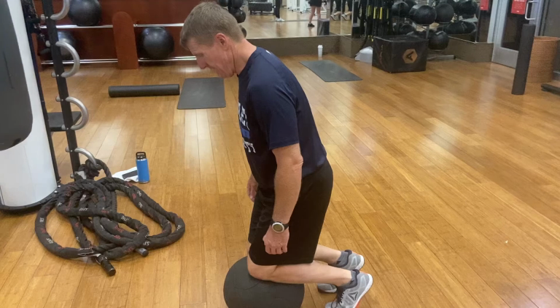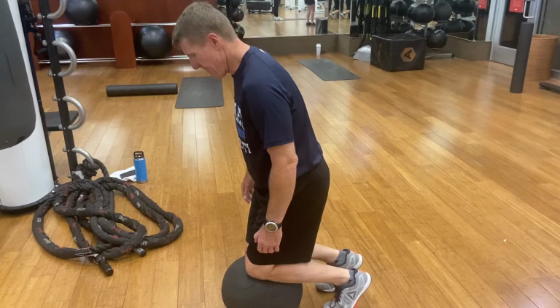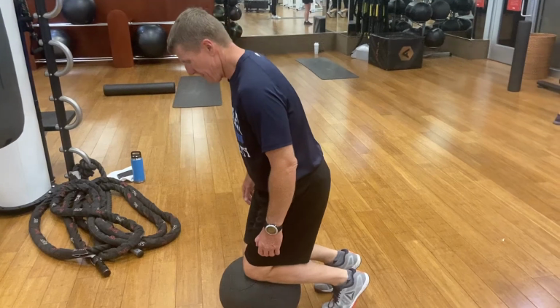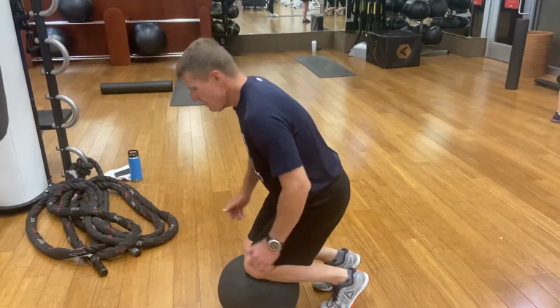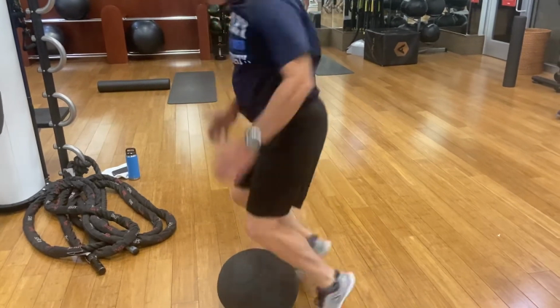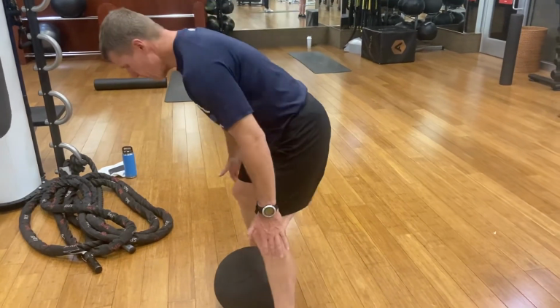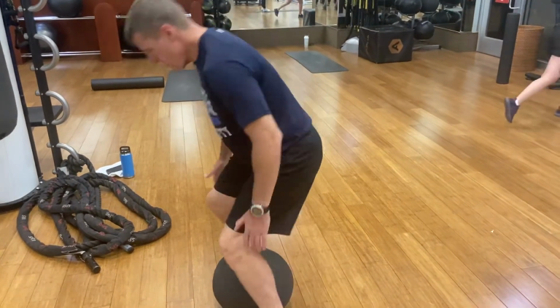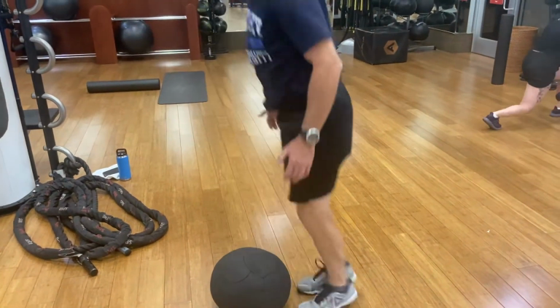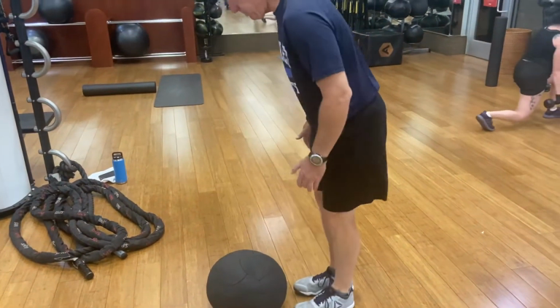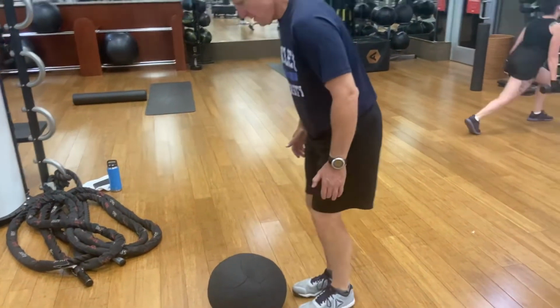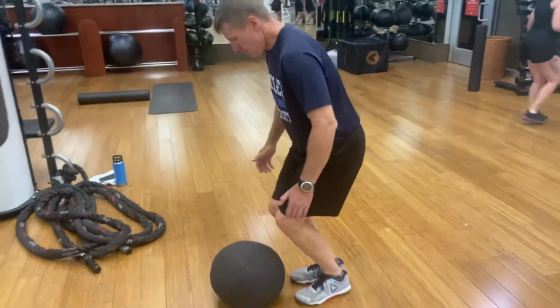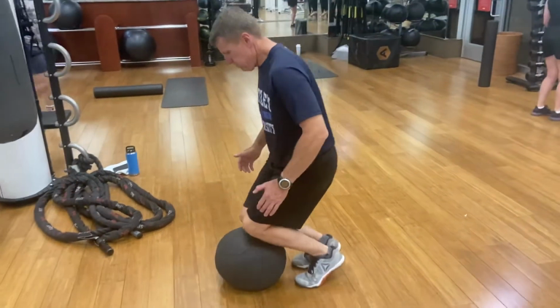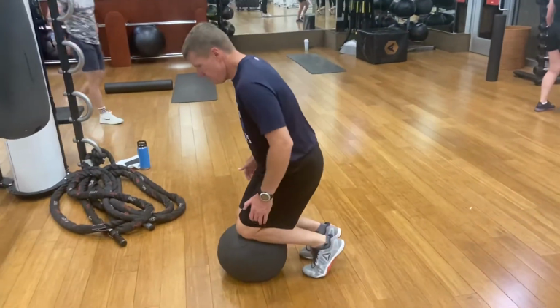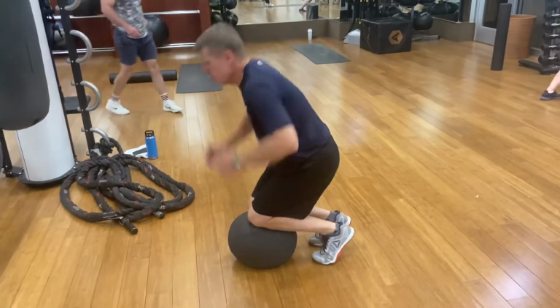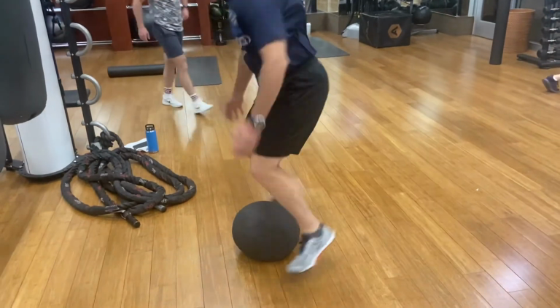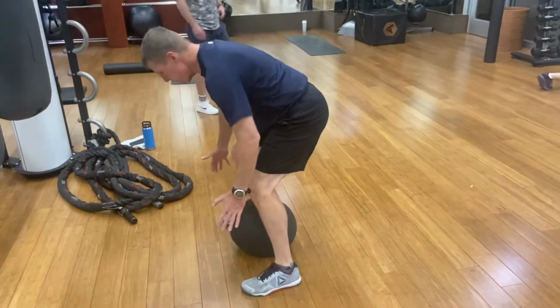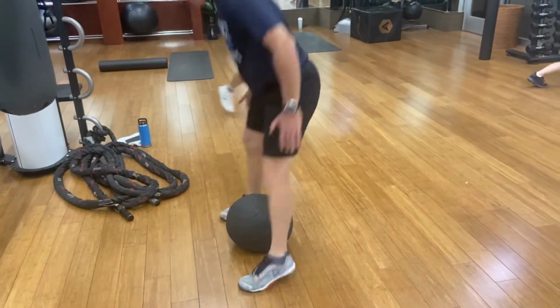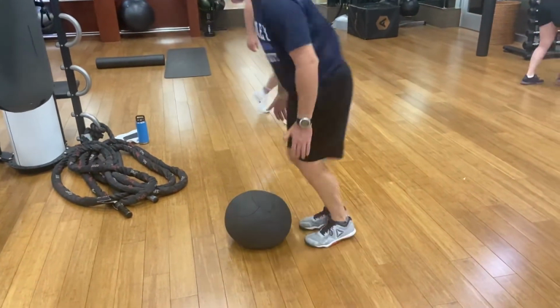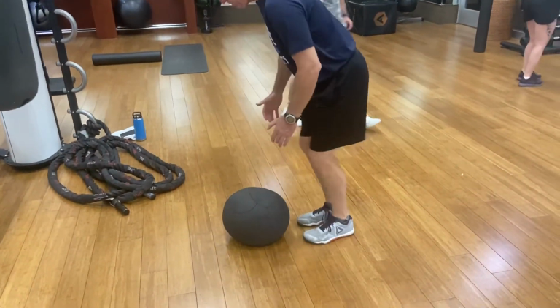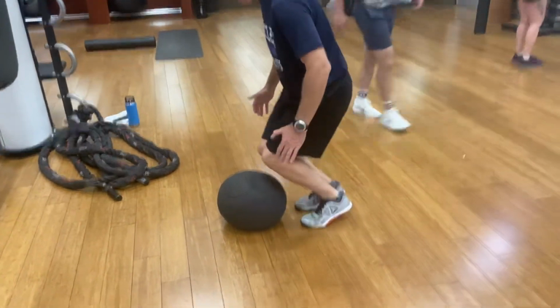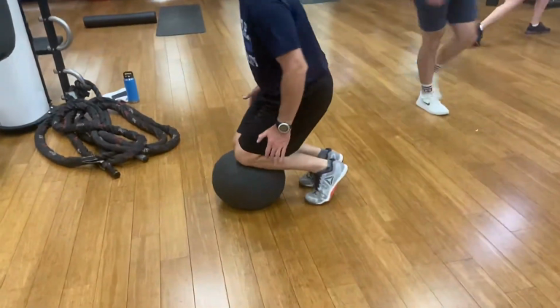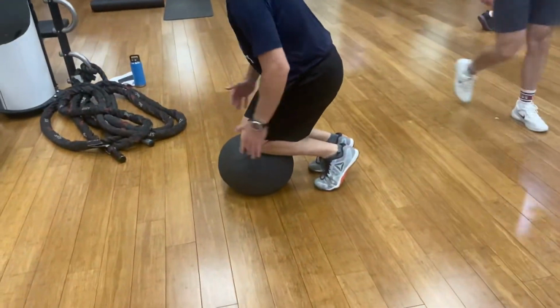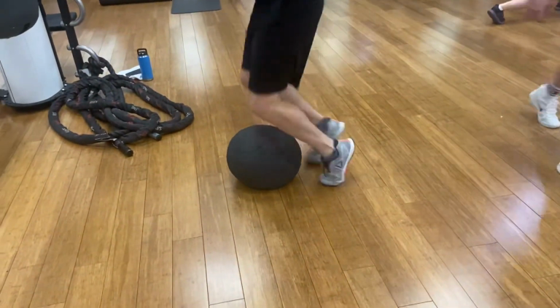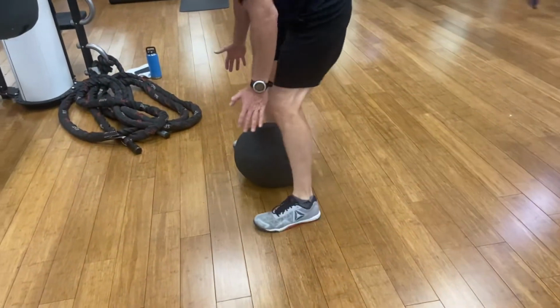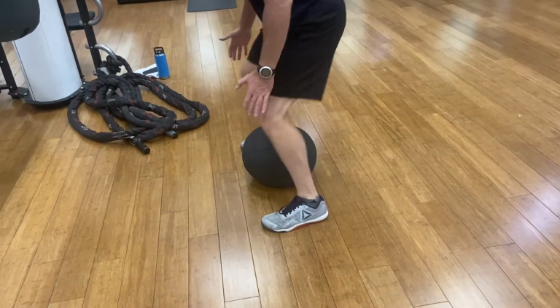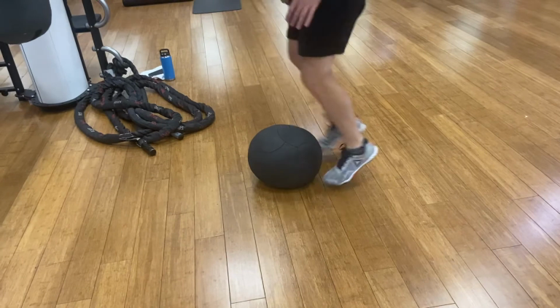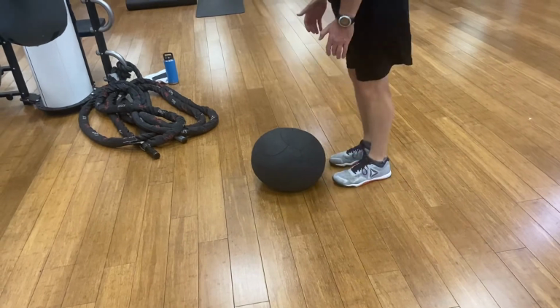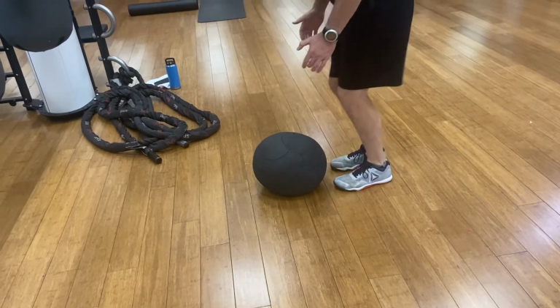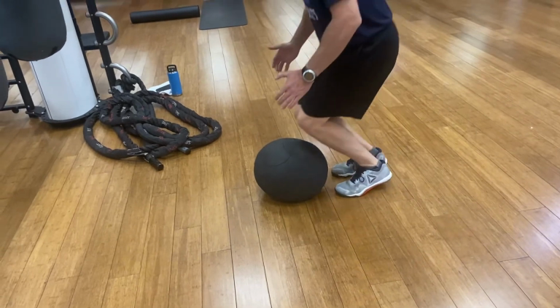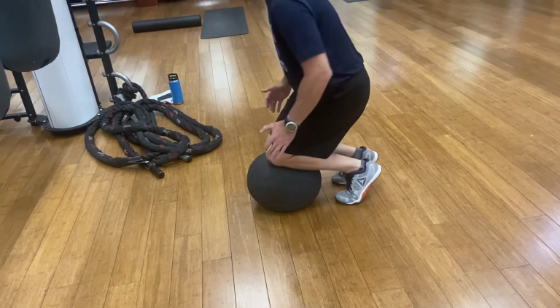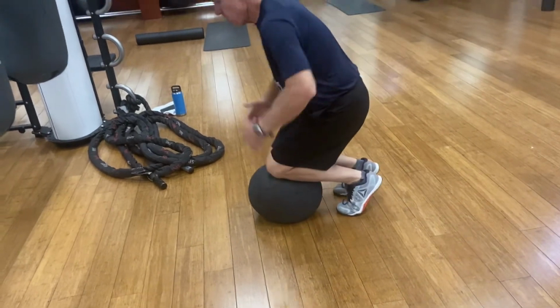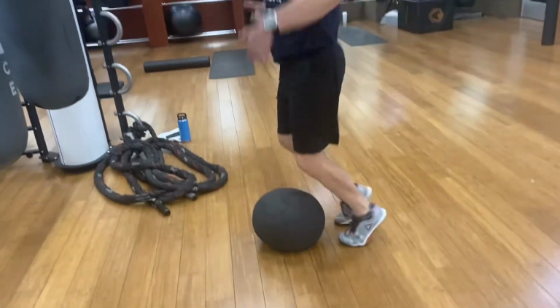All right, begin Carl. He's going to slowly come up, jump wide, jump narrow, and then reset. Good. Watch the feet here — wide to center, slow on the knees.